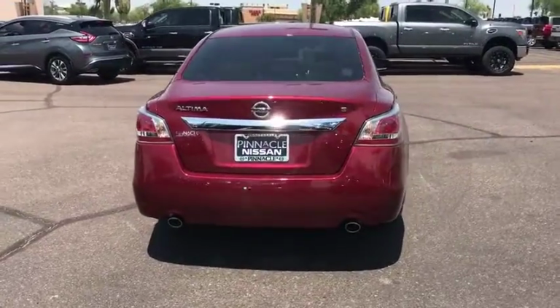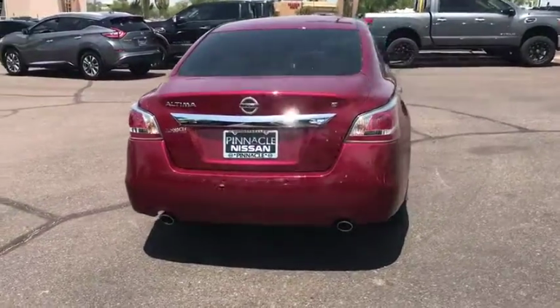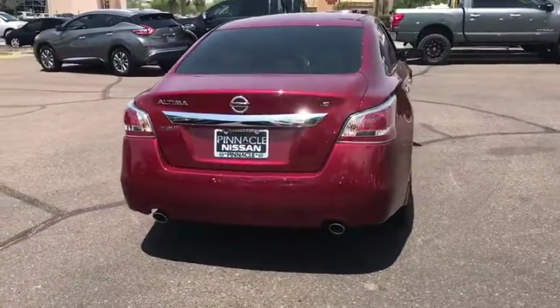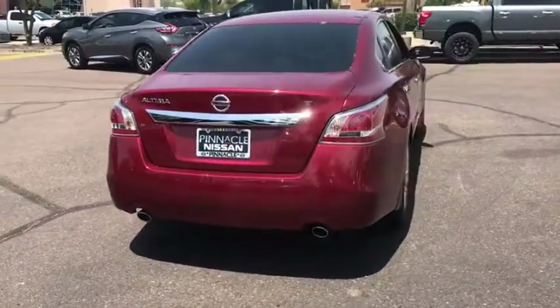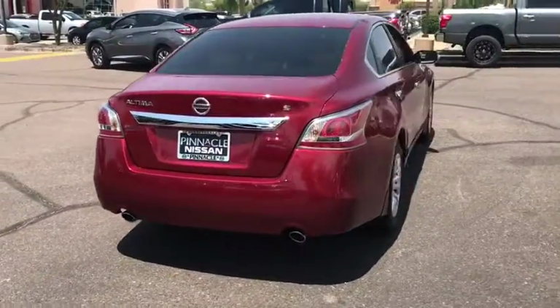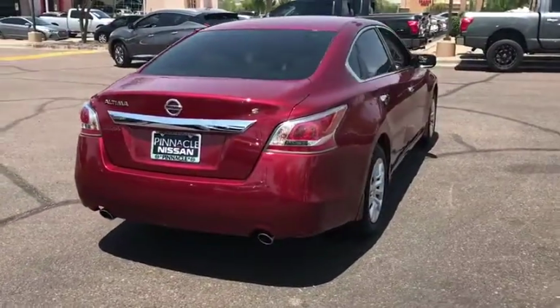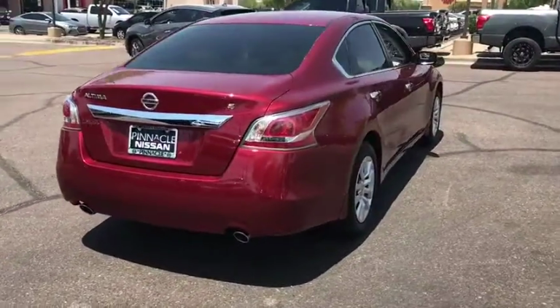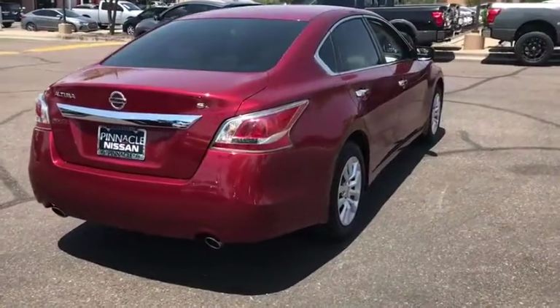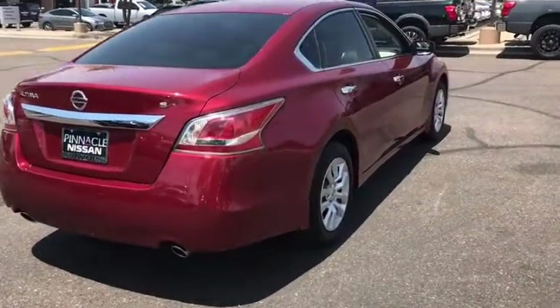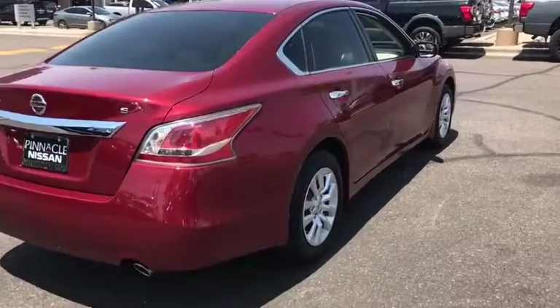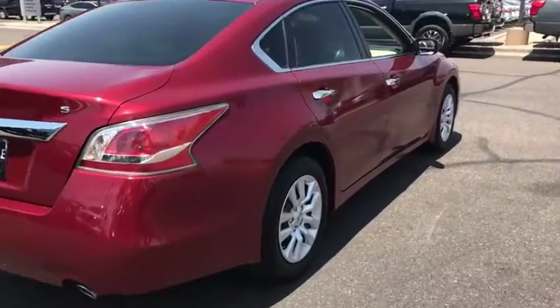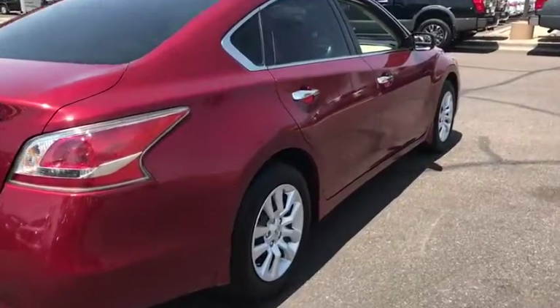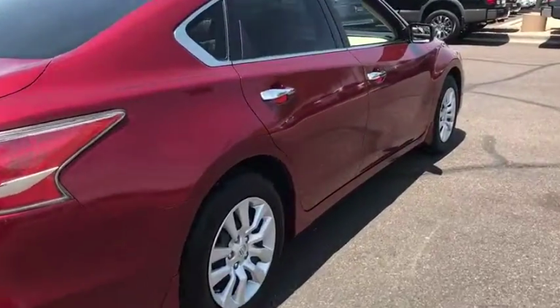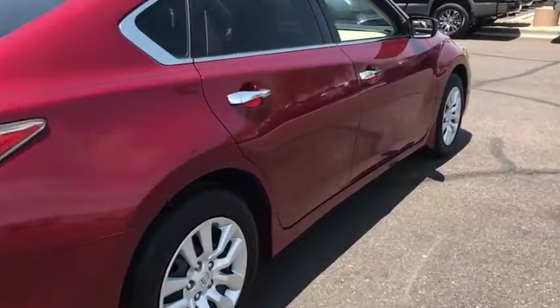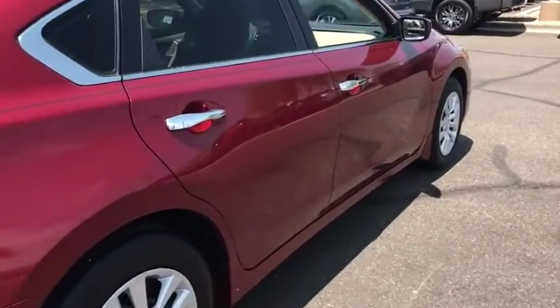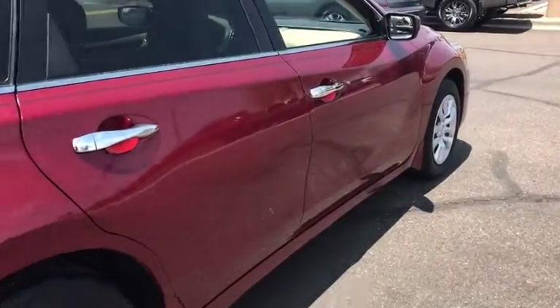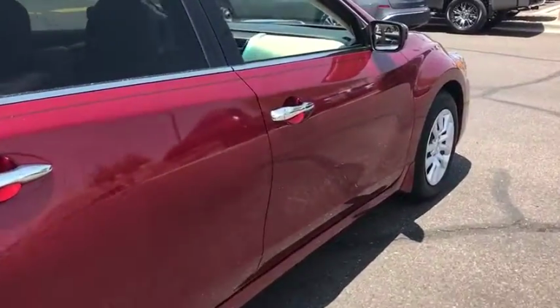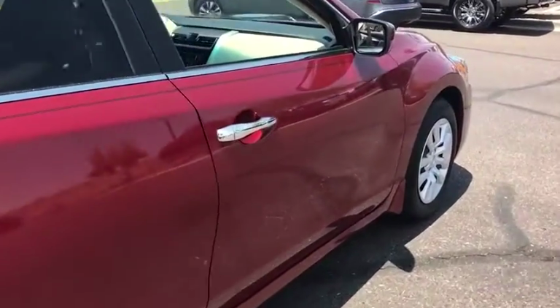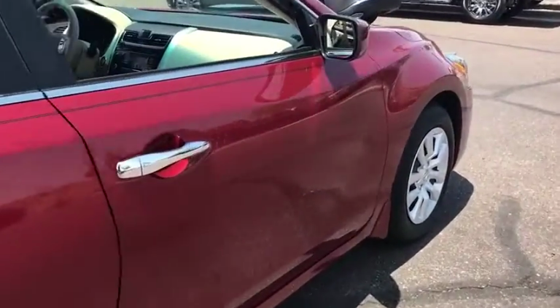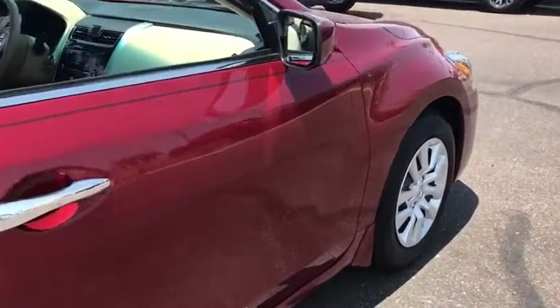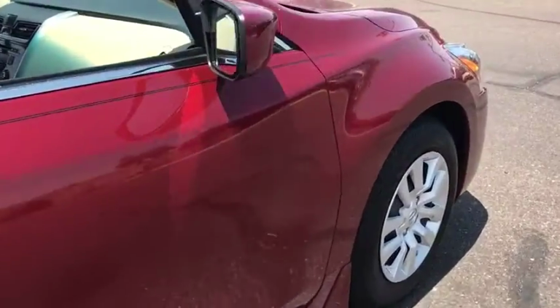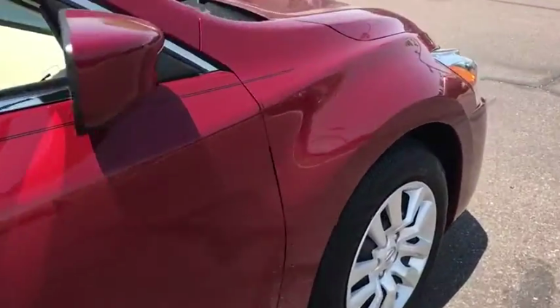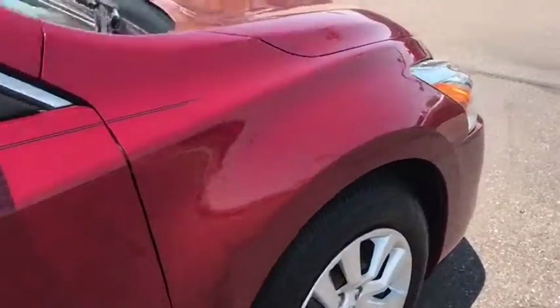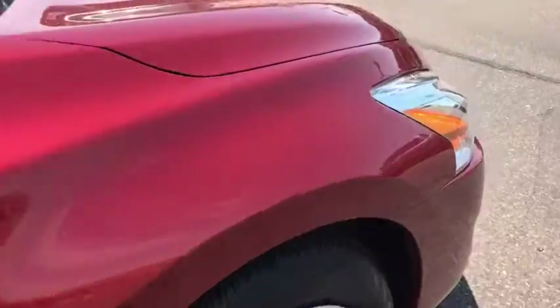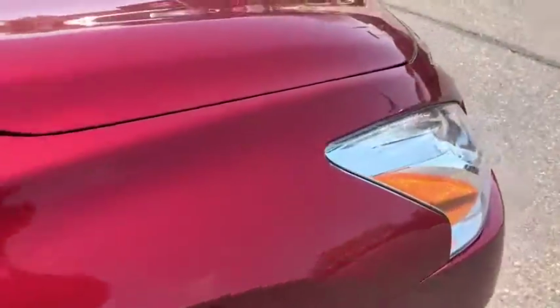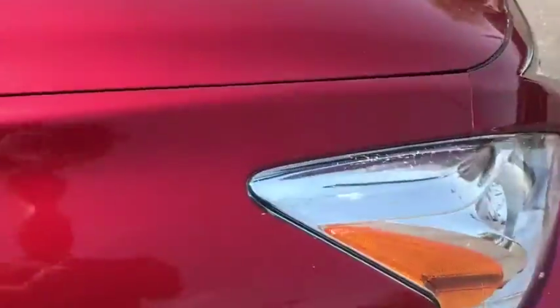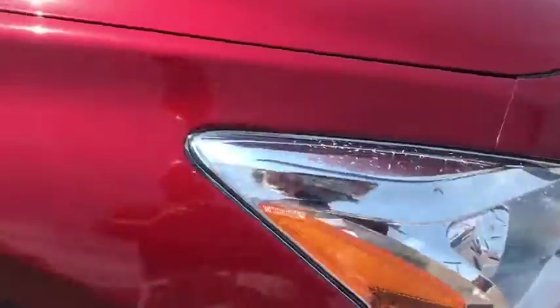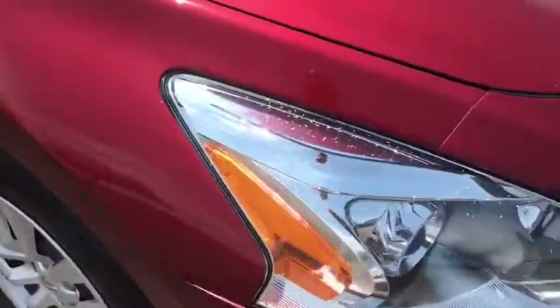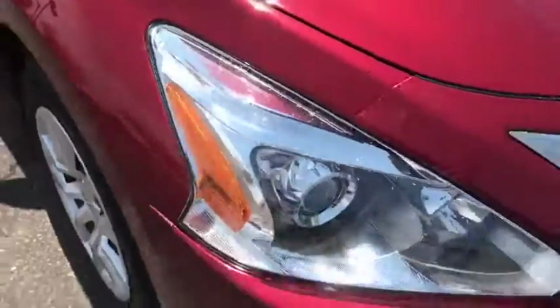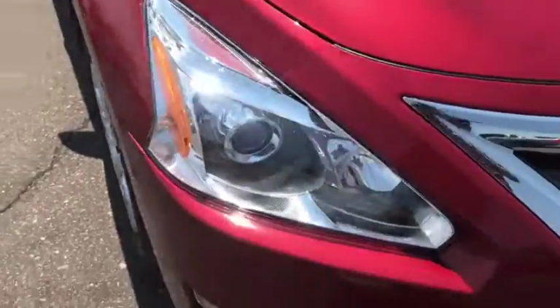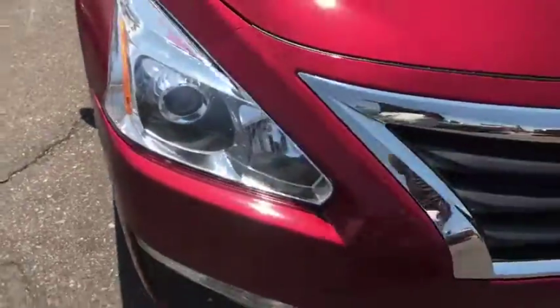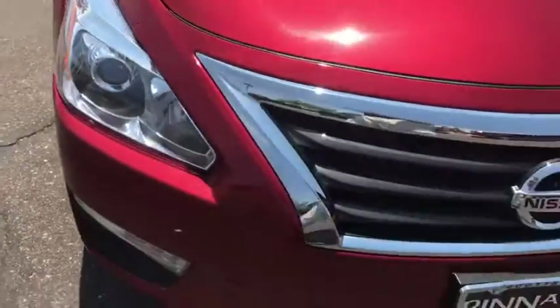Keyless entry, traction control, steering wheel audio controls, anti-lock braking system, stability control, Bluetooth, power steering, adjustable steering wheel, four wheel disc brakes, cruise control.